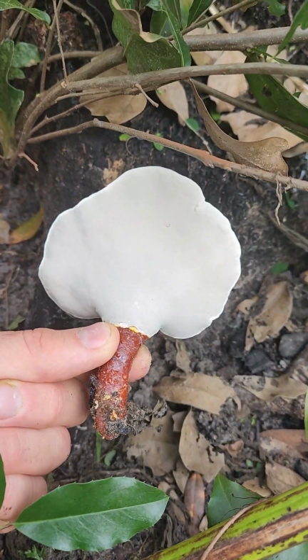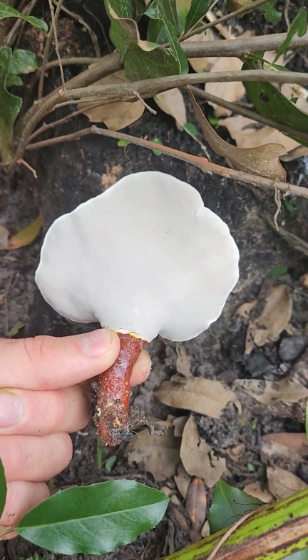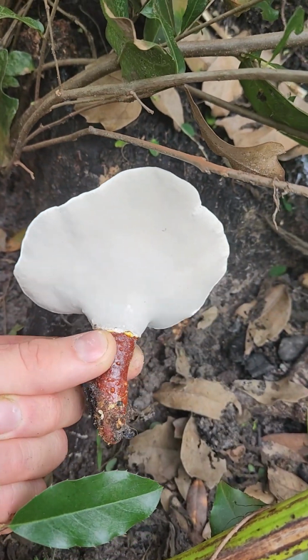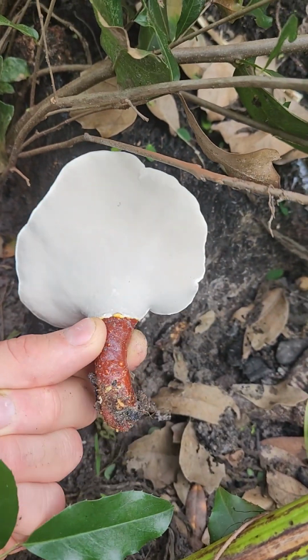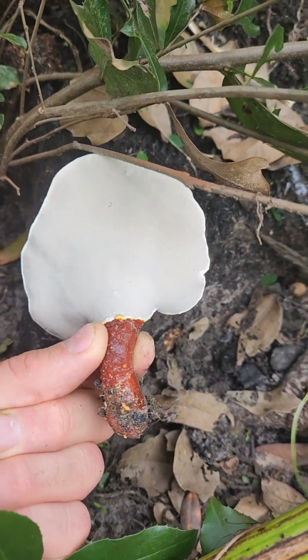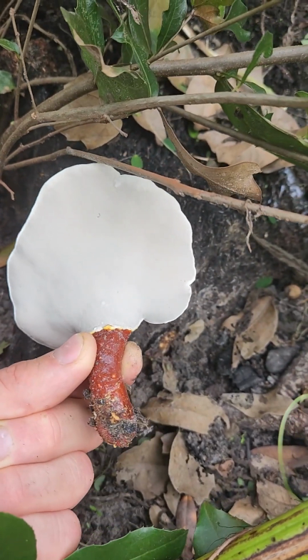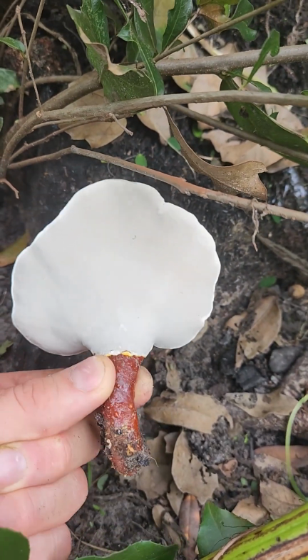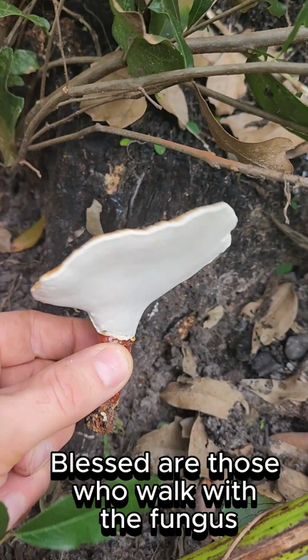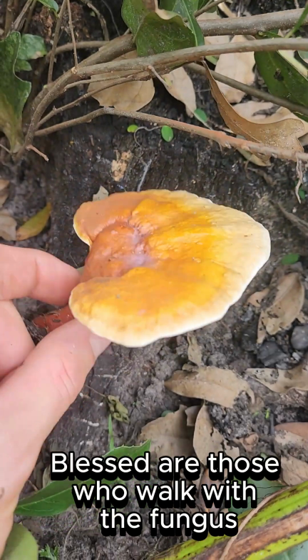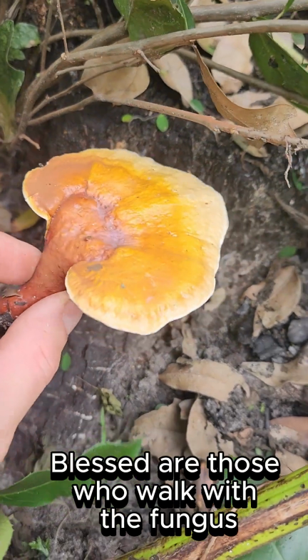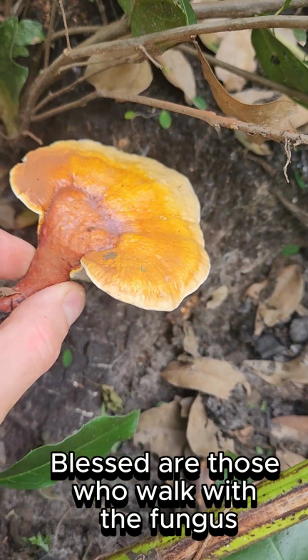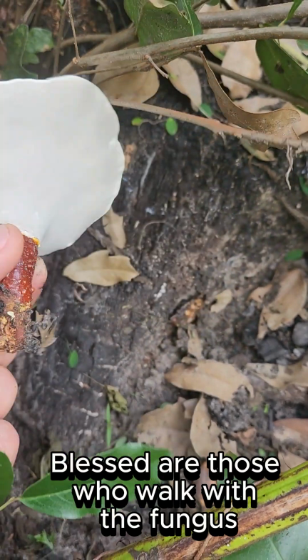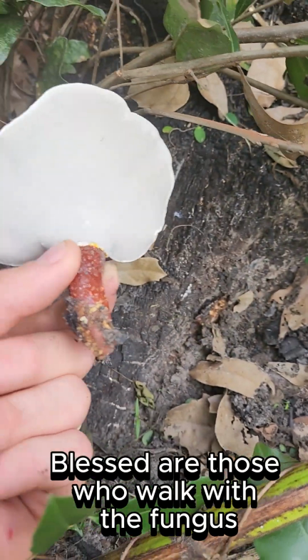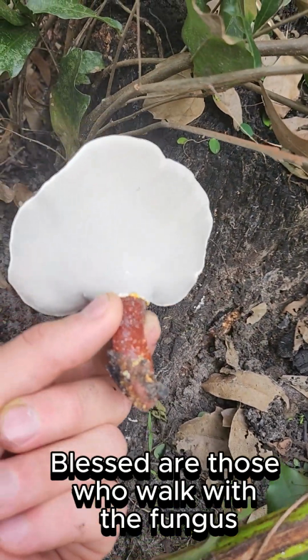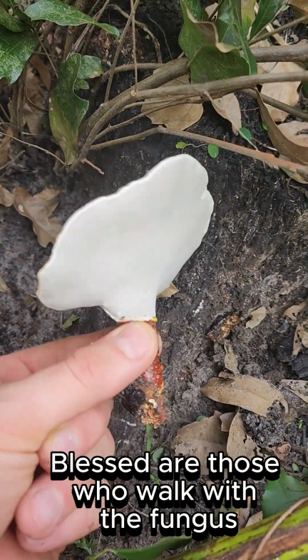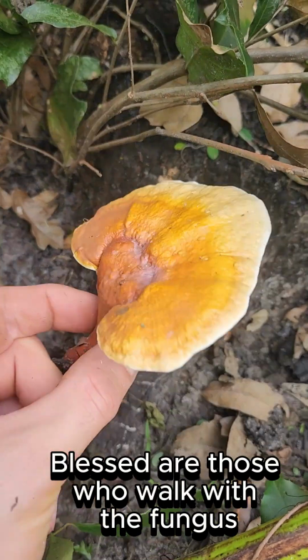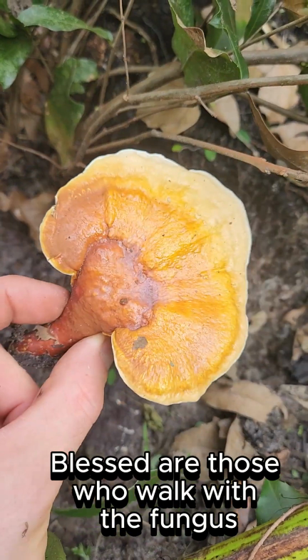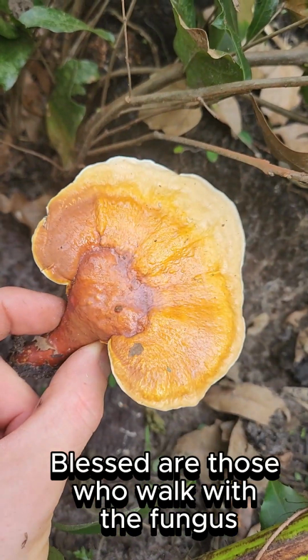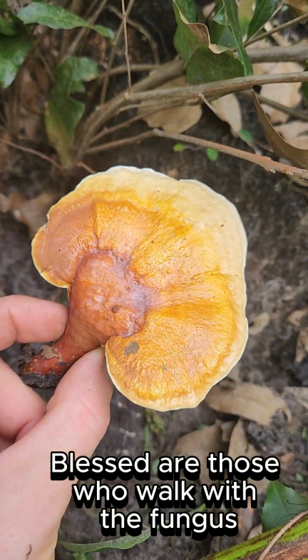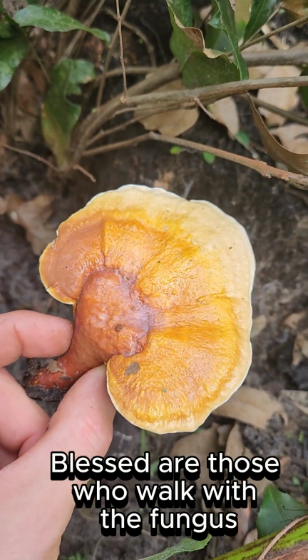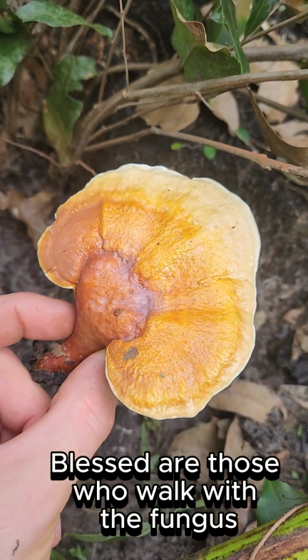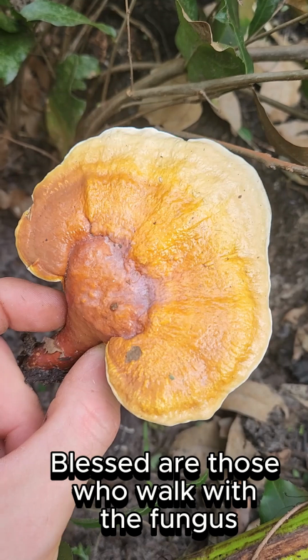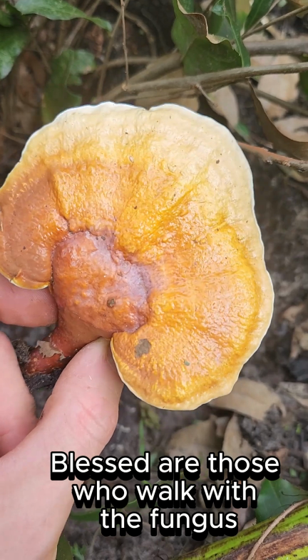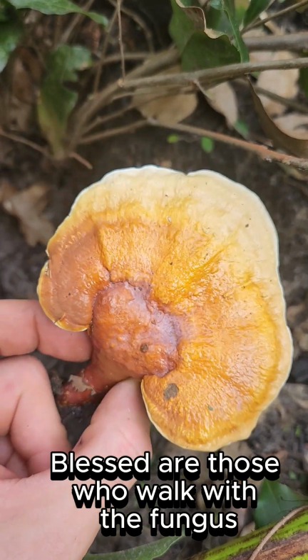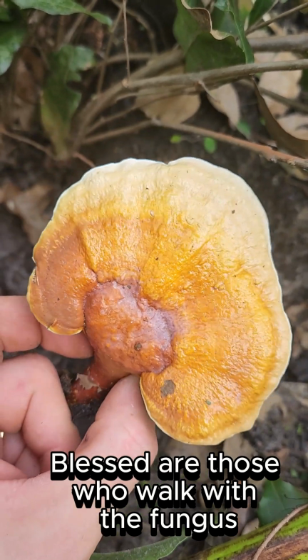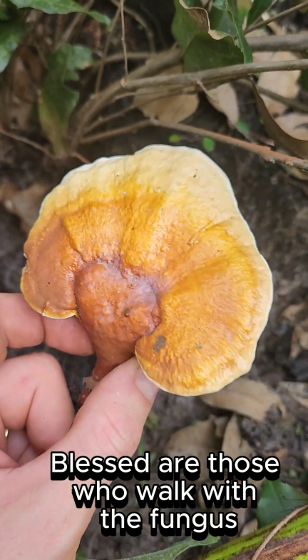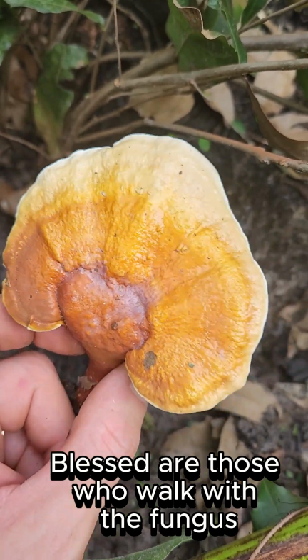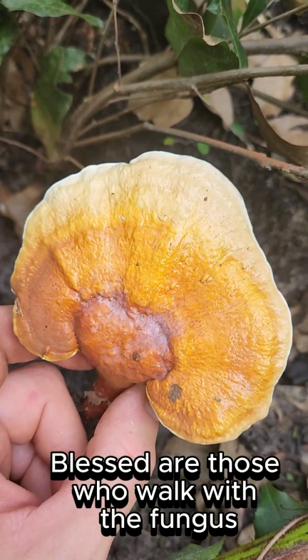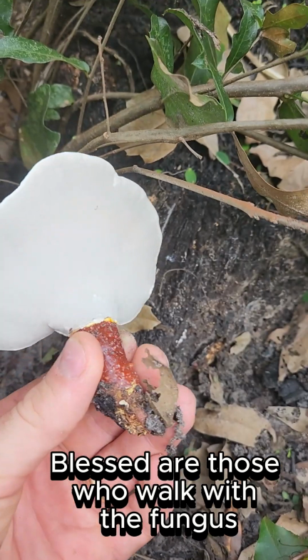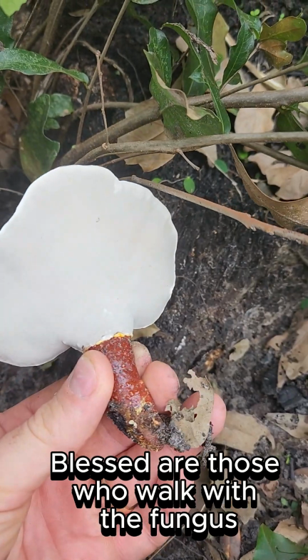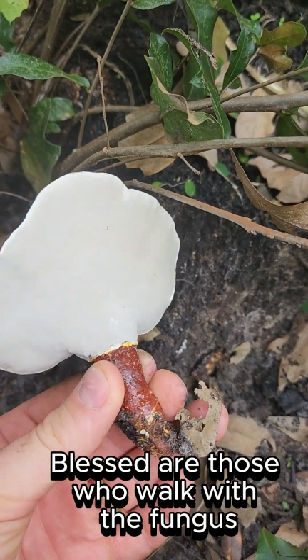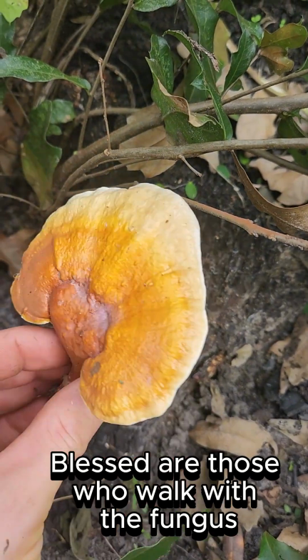Beautifully clean too. No bug damage. It's ready for tea. Look at that beauty.